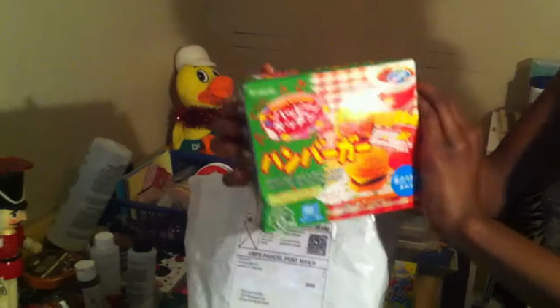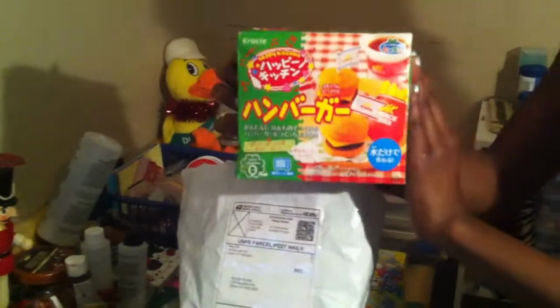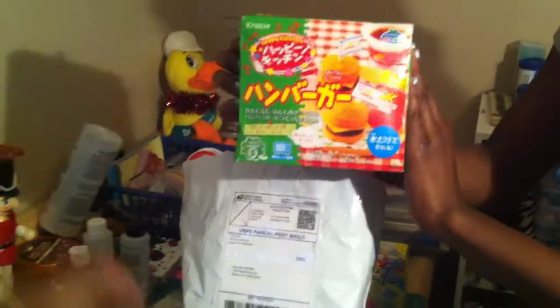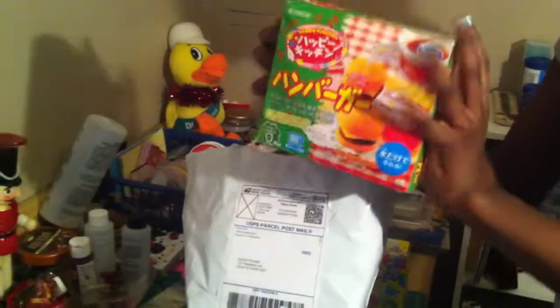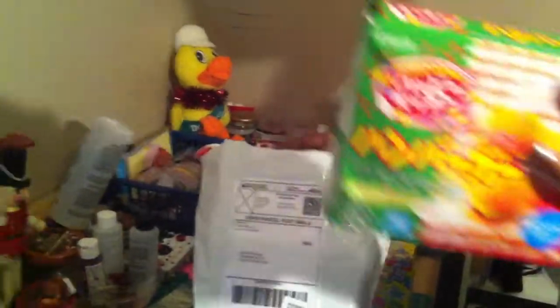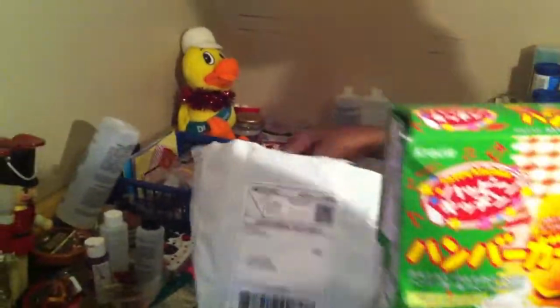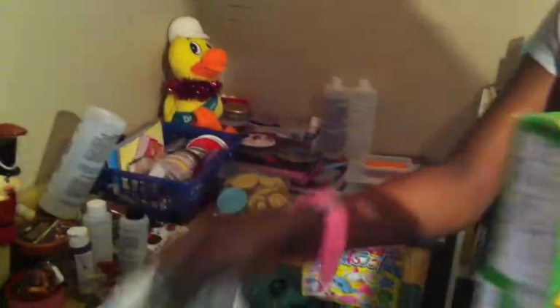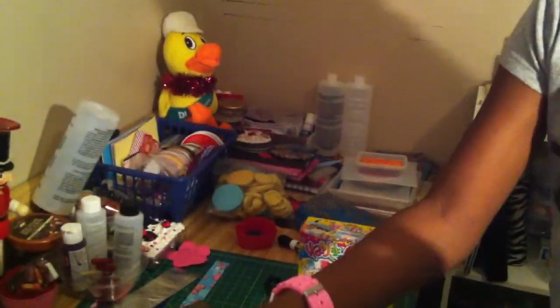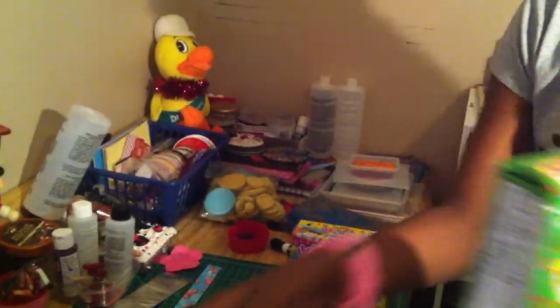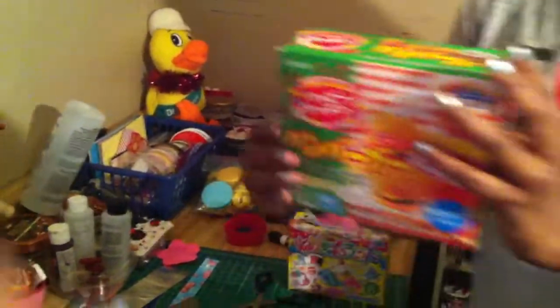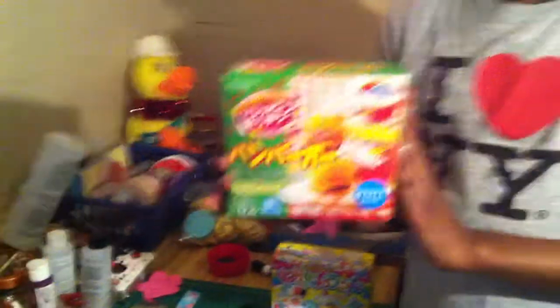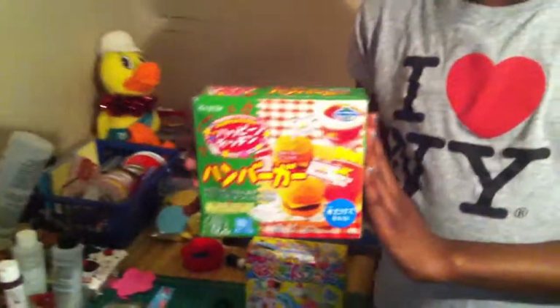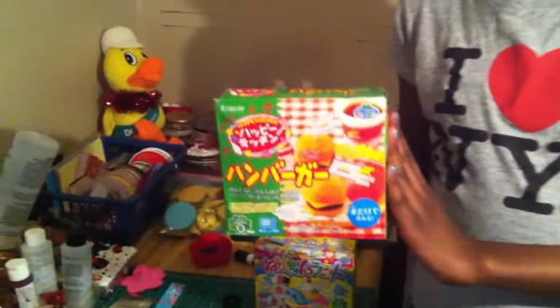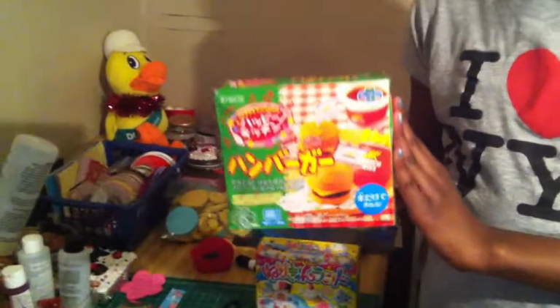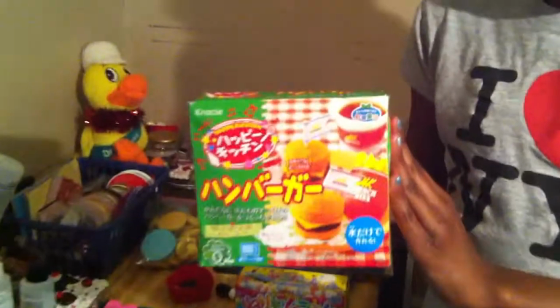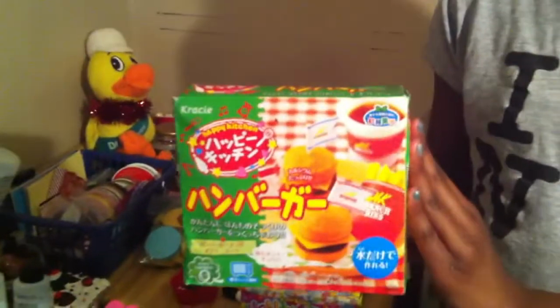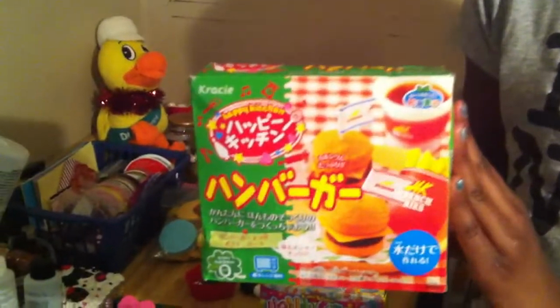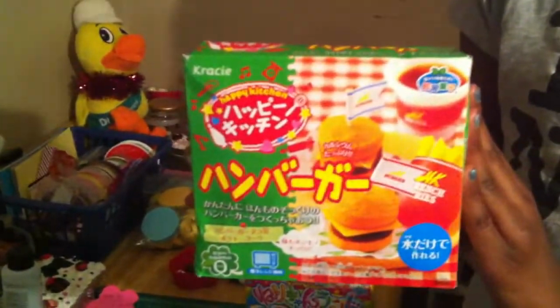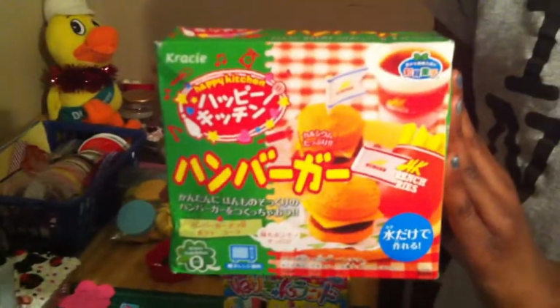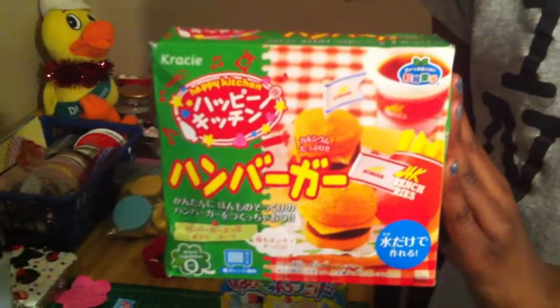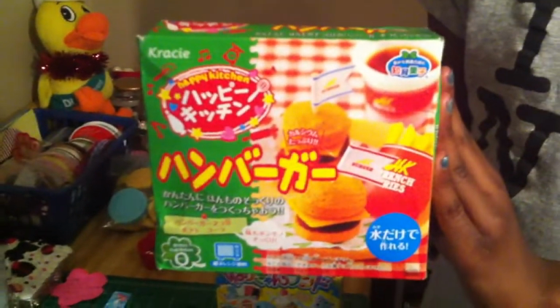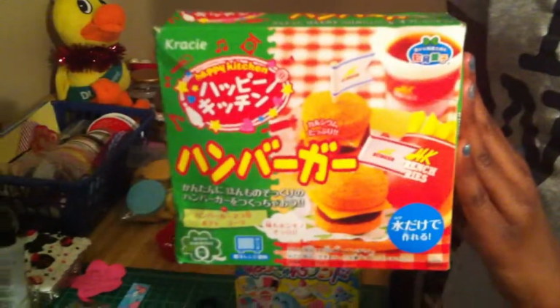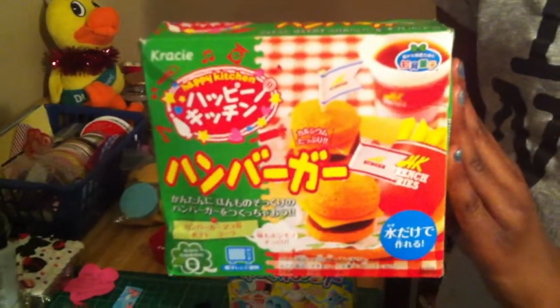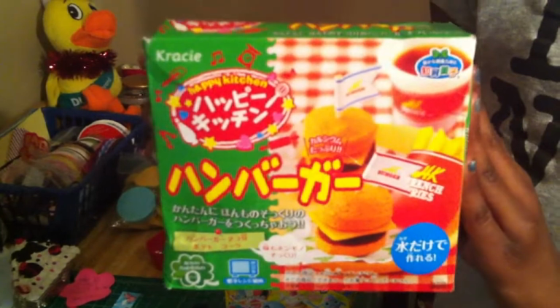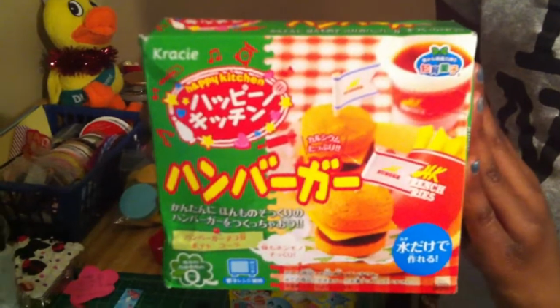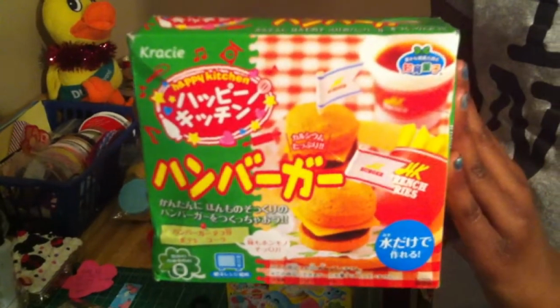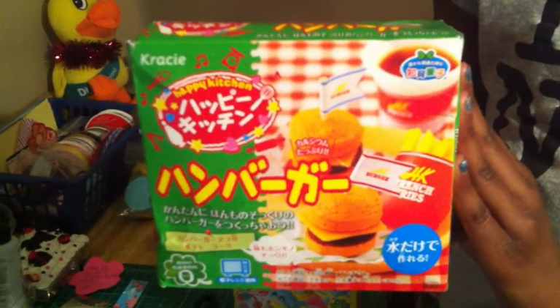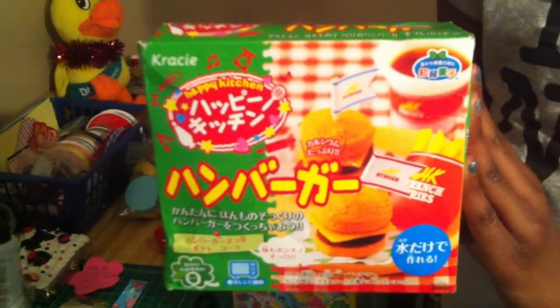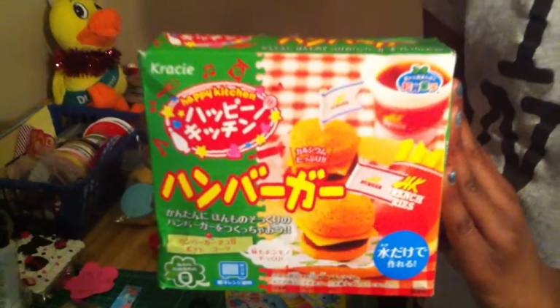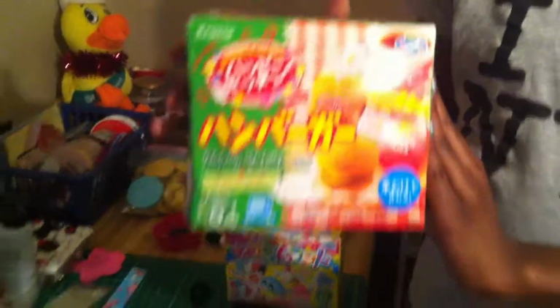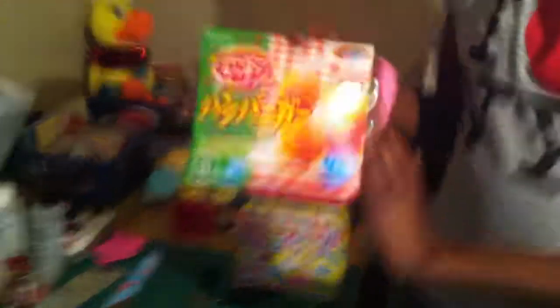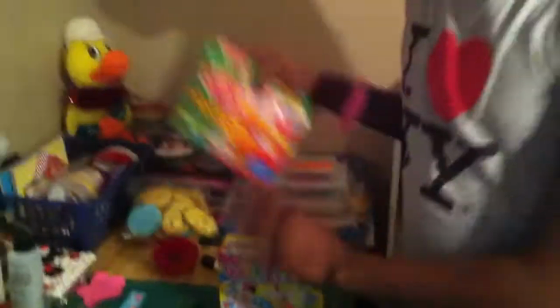Put the bag down. Yep, perfect. And her second one's a DIY kit, that is the hamburger. Okay, and what else do we have?